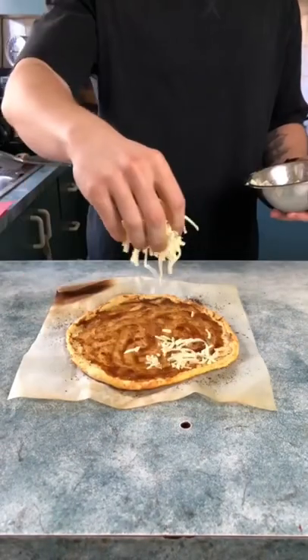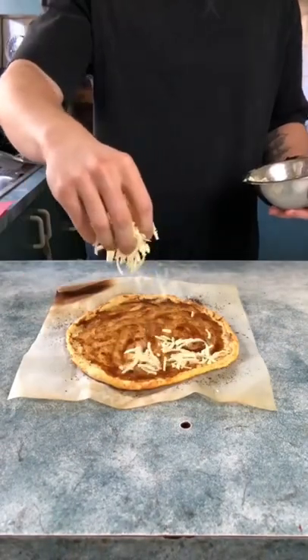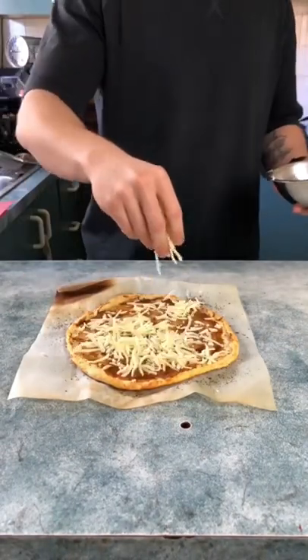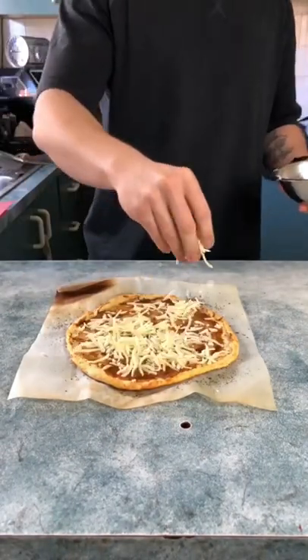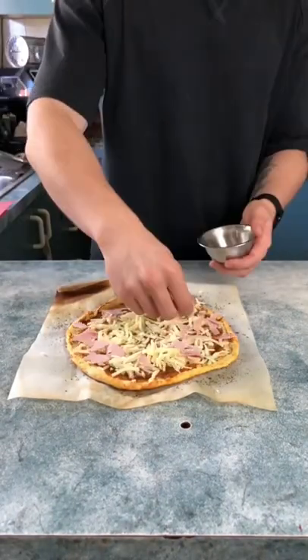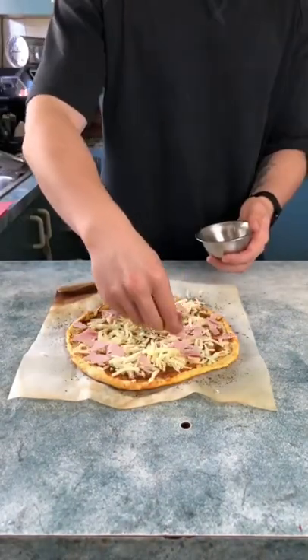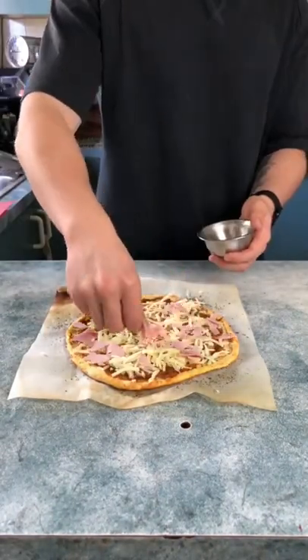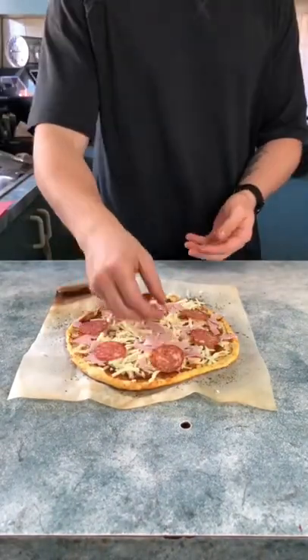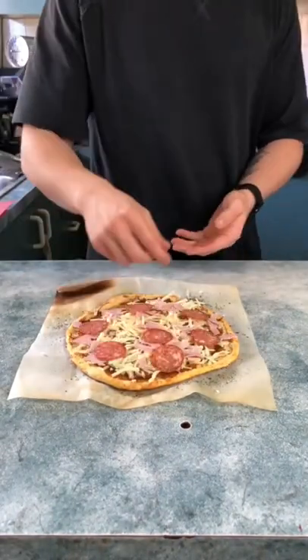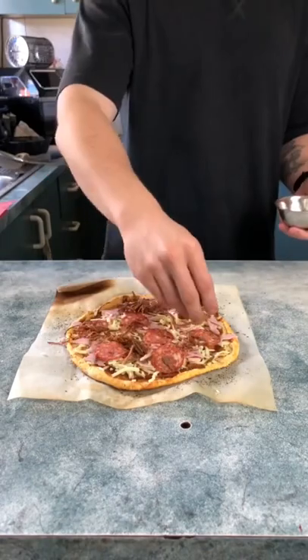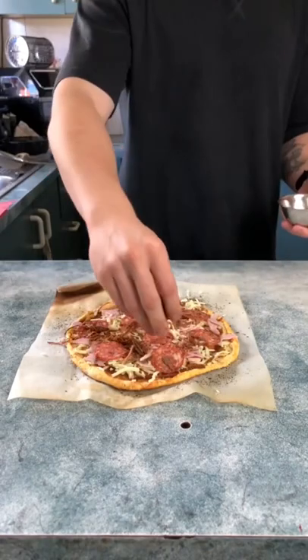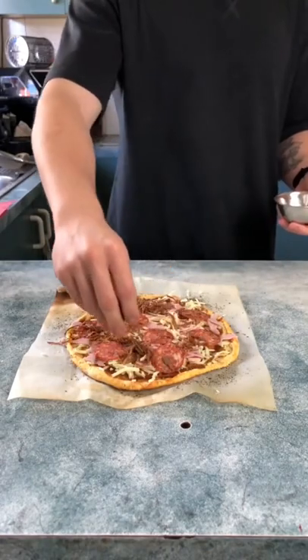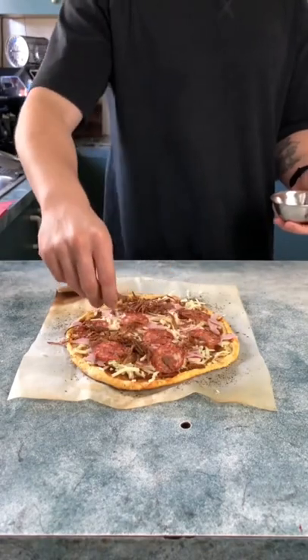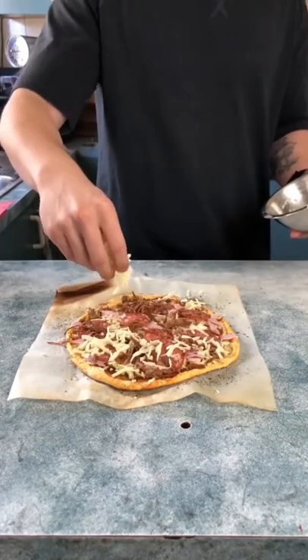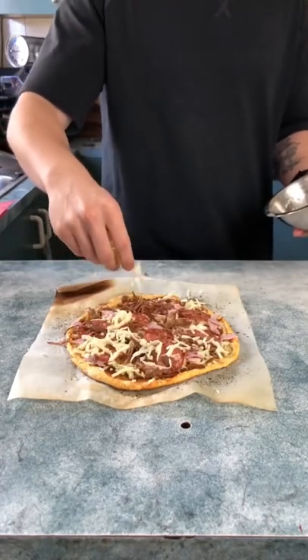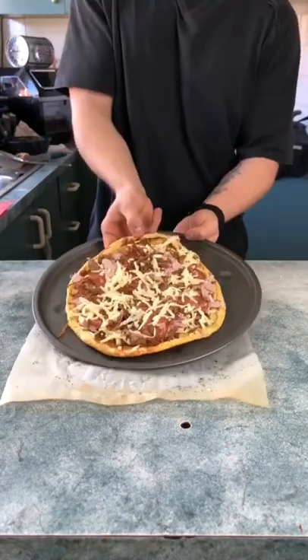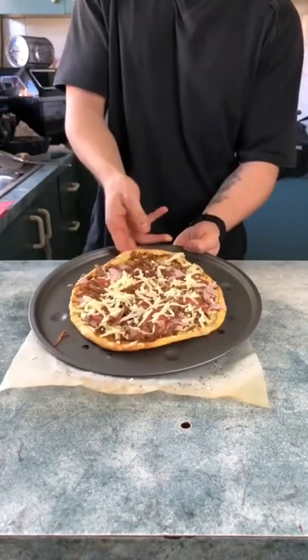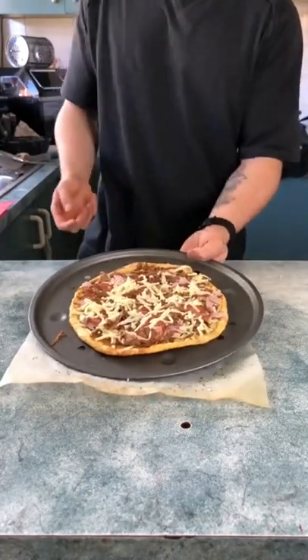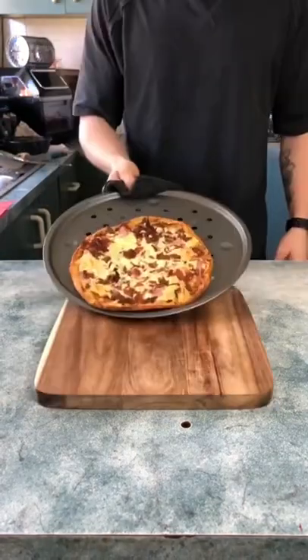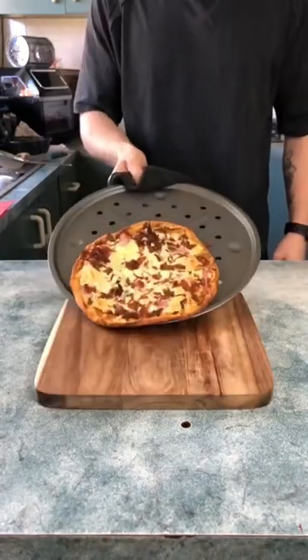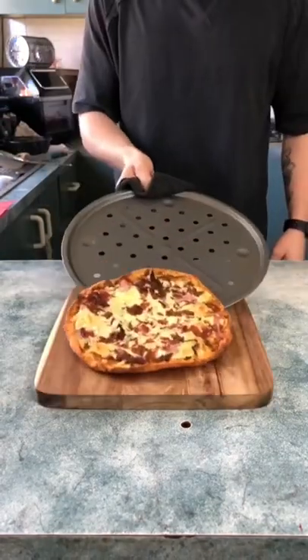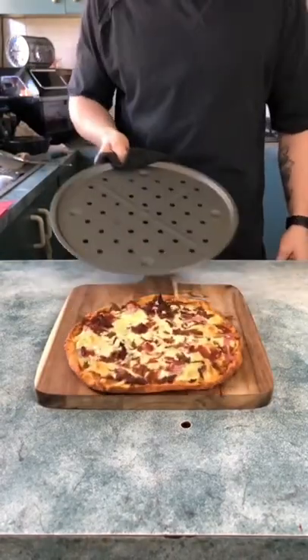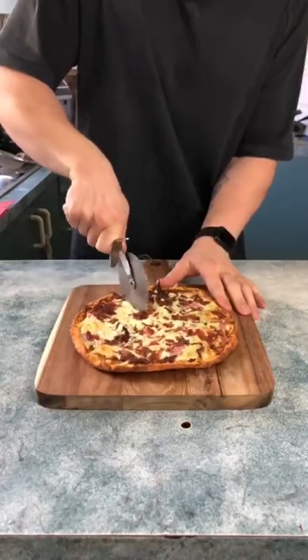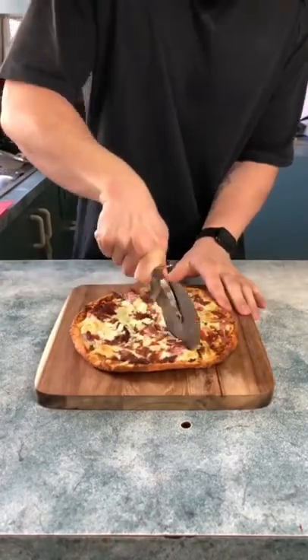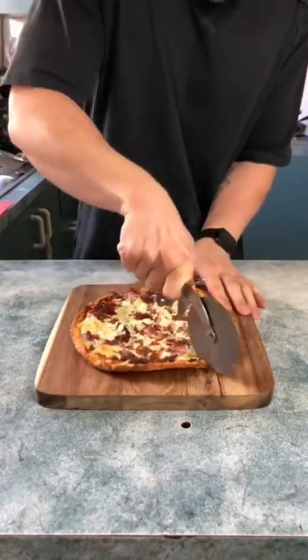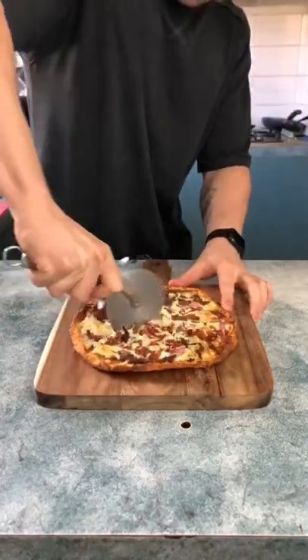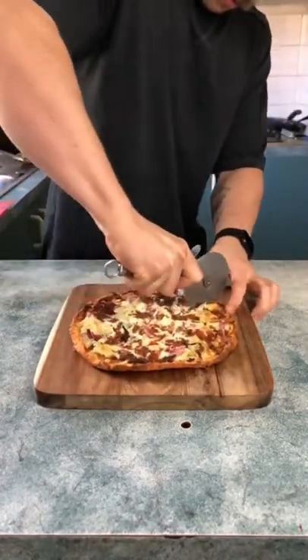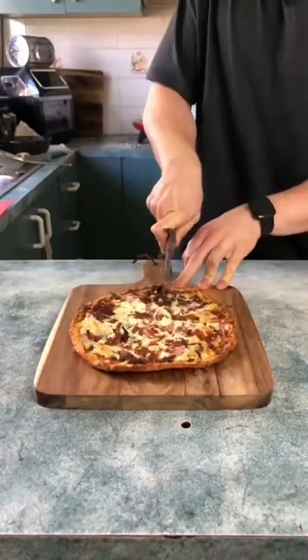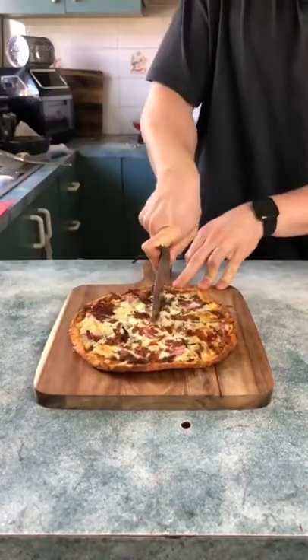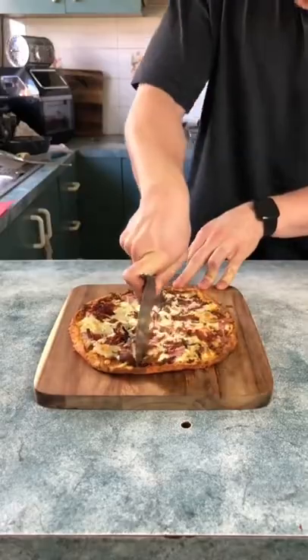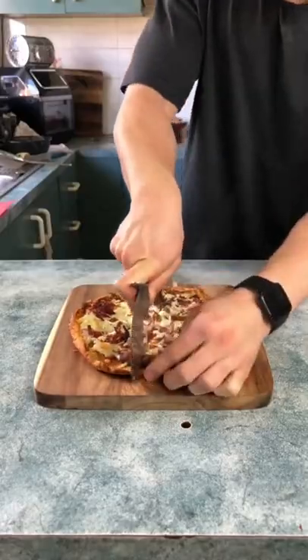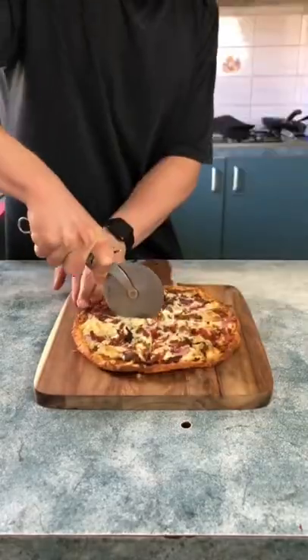Add your barbecue sauce, most of your low-fat mozzarella, ham, pepperoni, and shredded beef. Top with the remaining cheese, then bake that for about five to seven minutes and you're done.